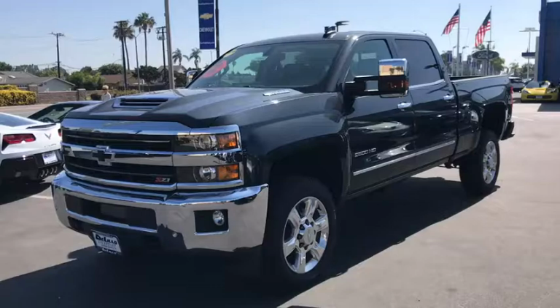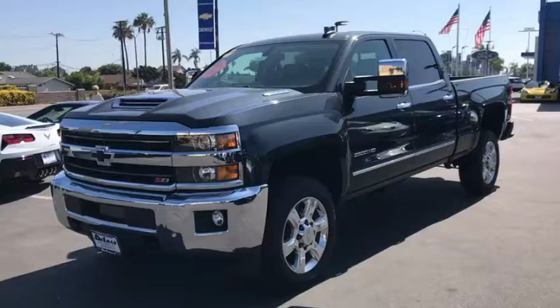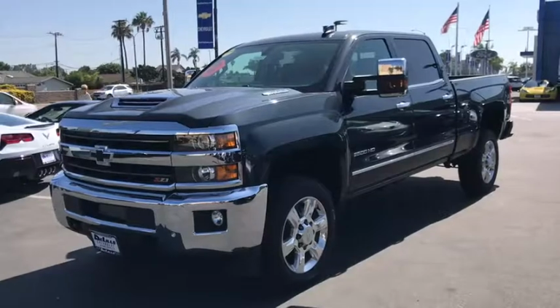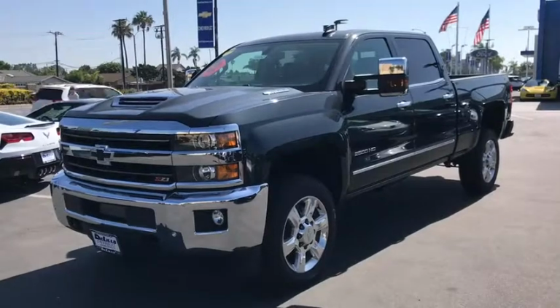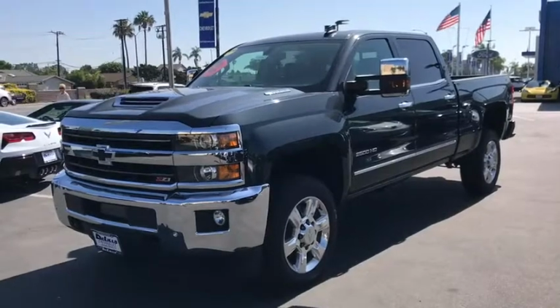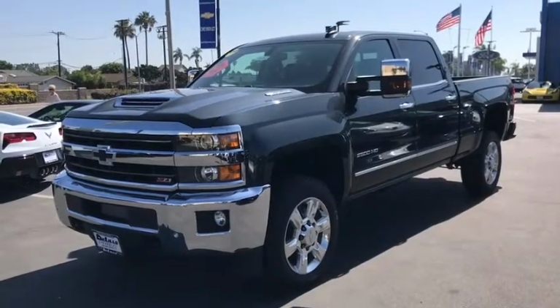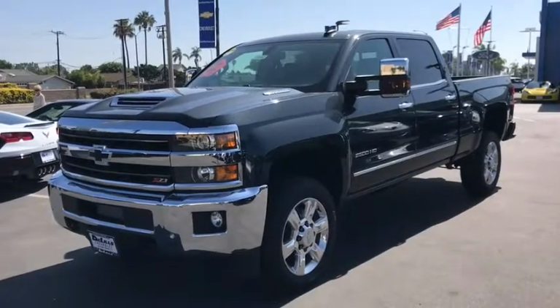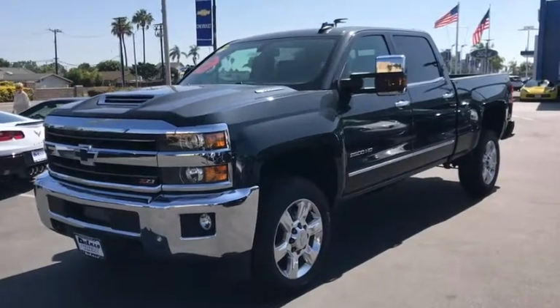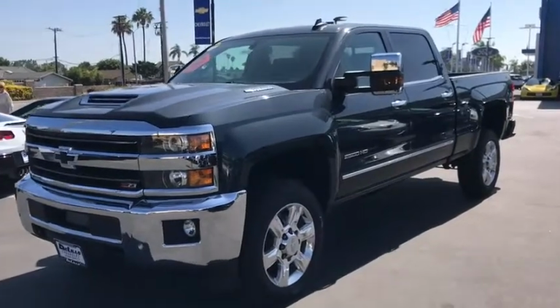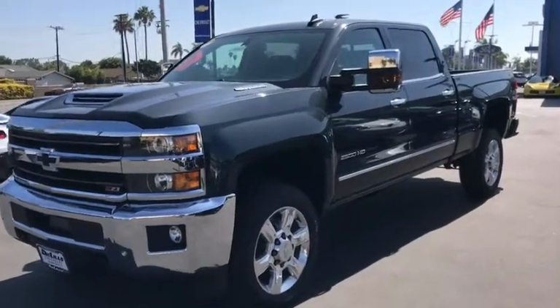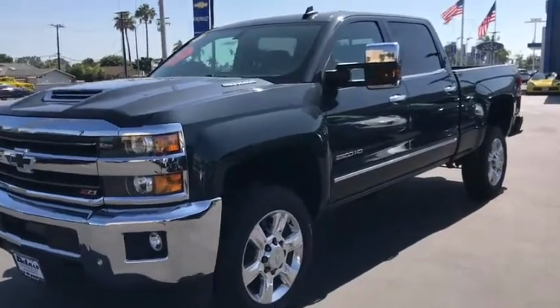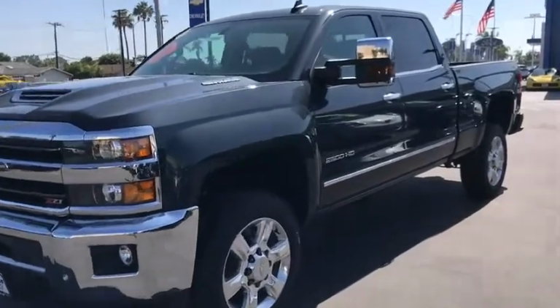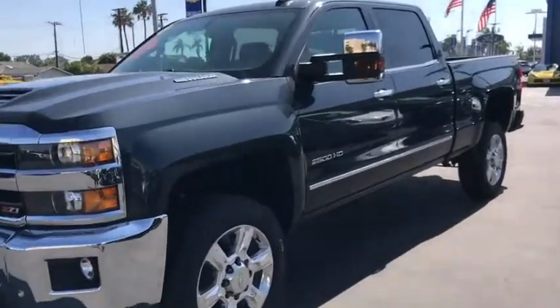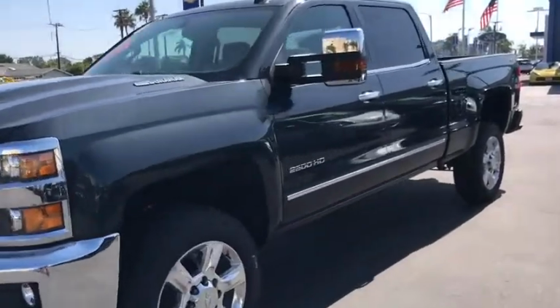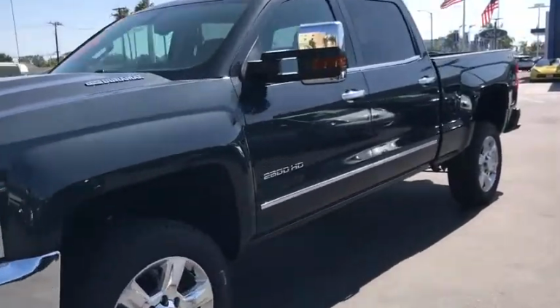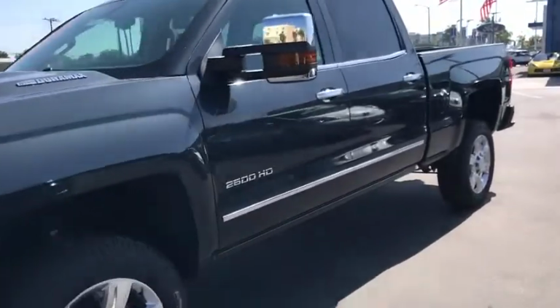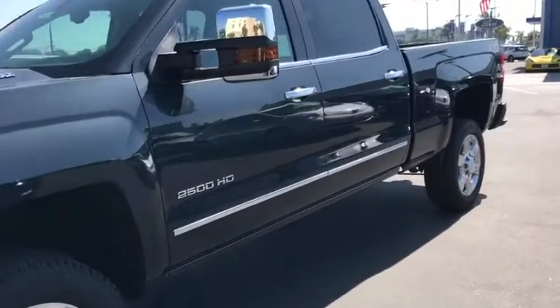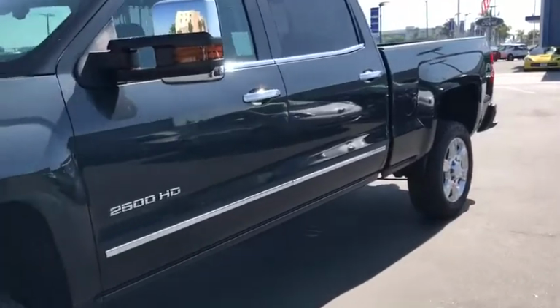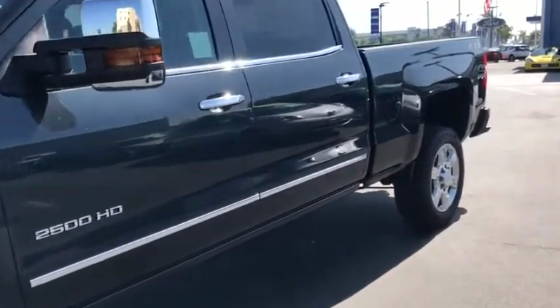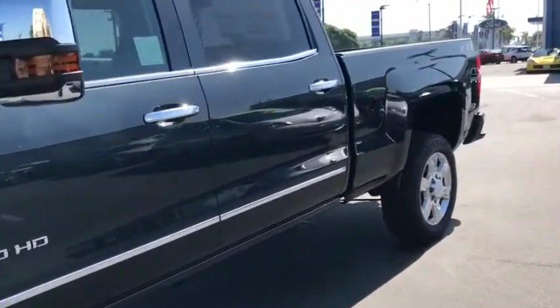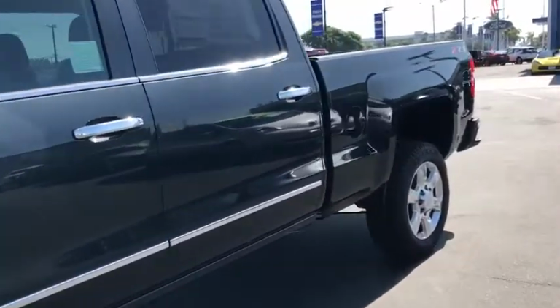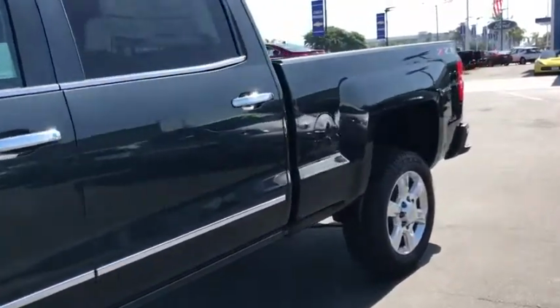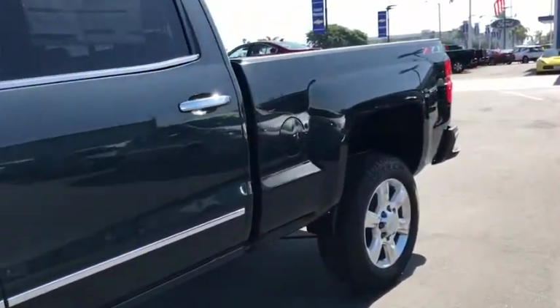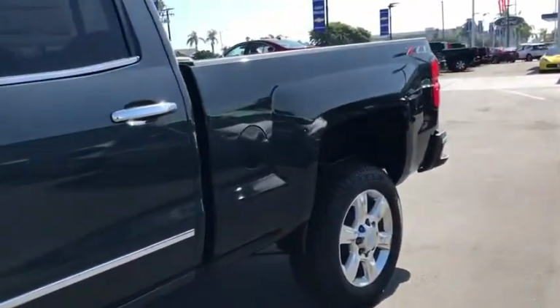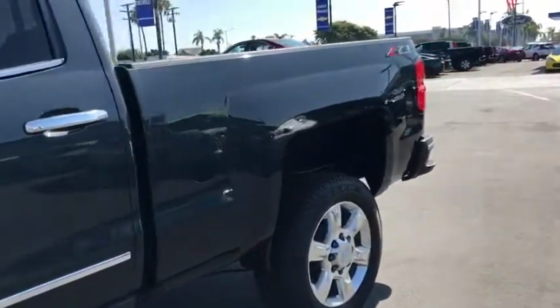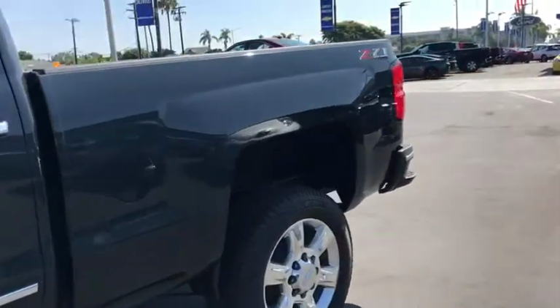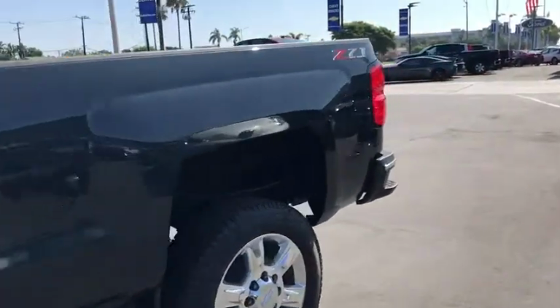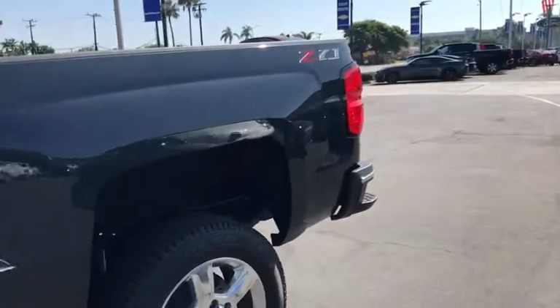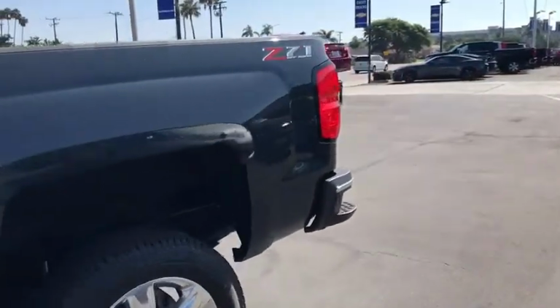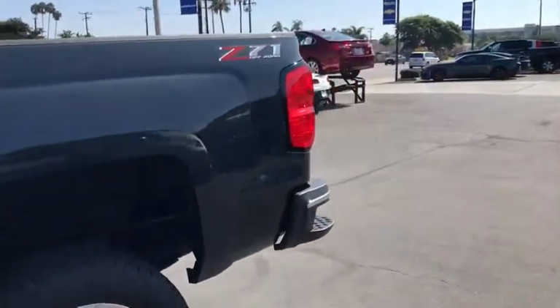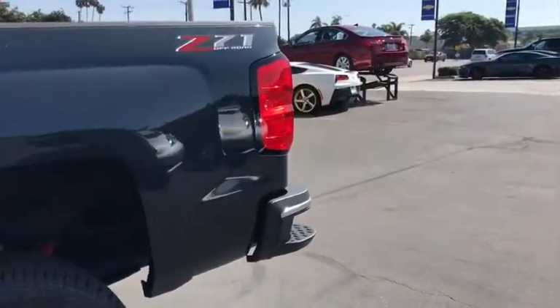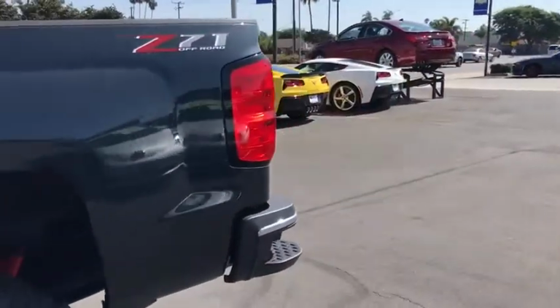You are going to love the 2019 Chevrolet Silverado 2500 HD. This pickup truck pulls unlike any other. Here are some of this vehicle's great options.